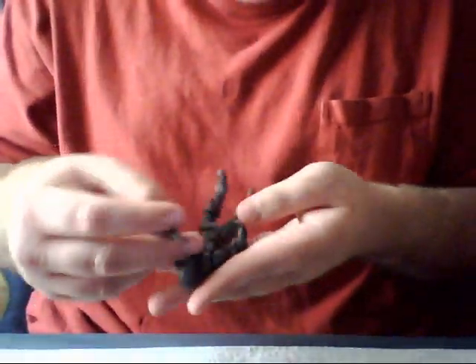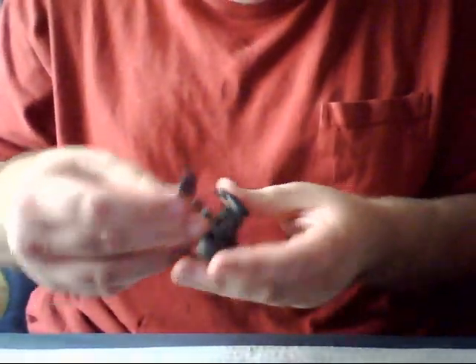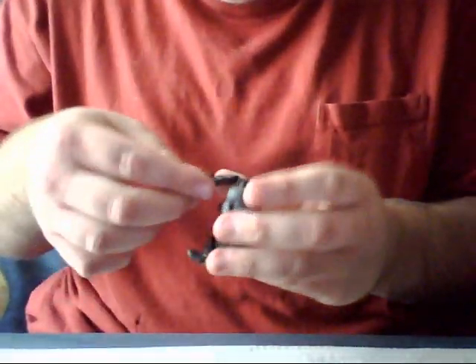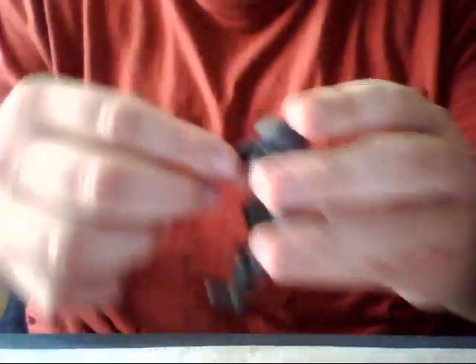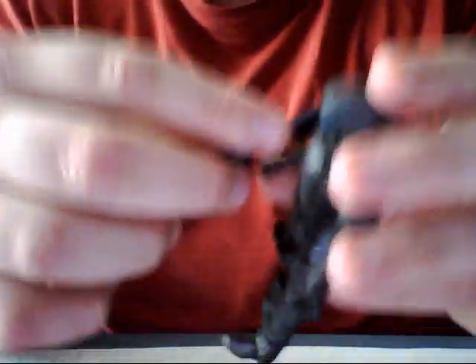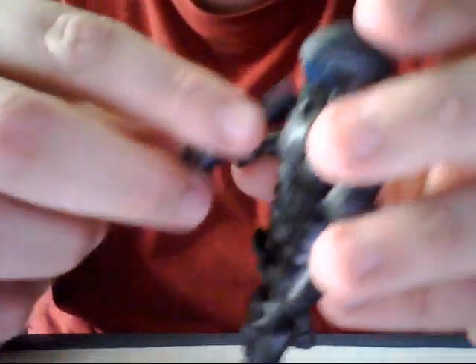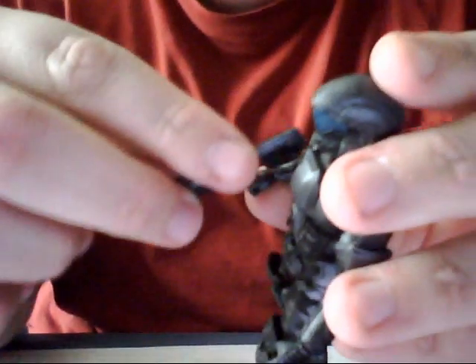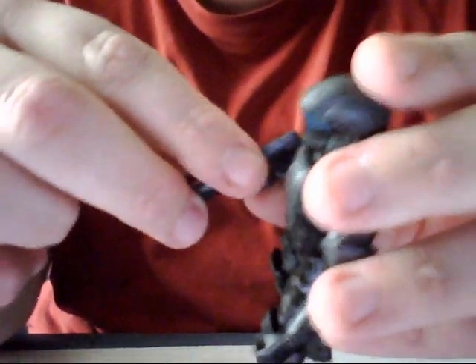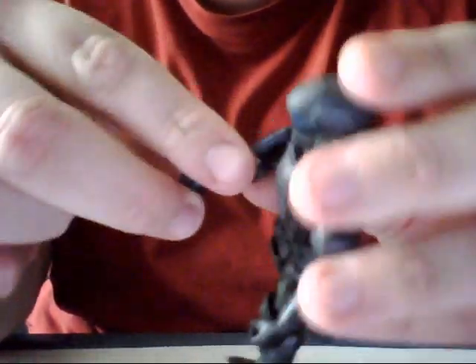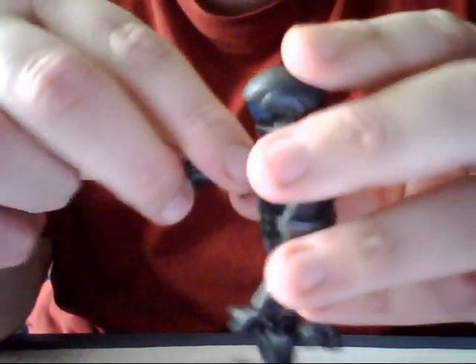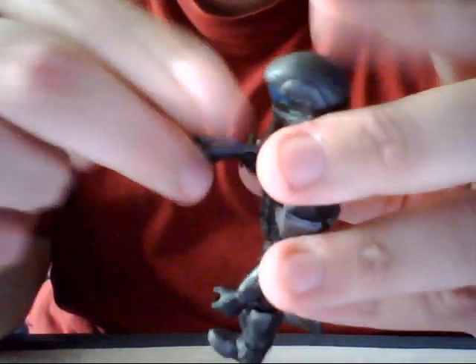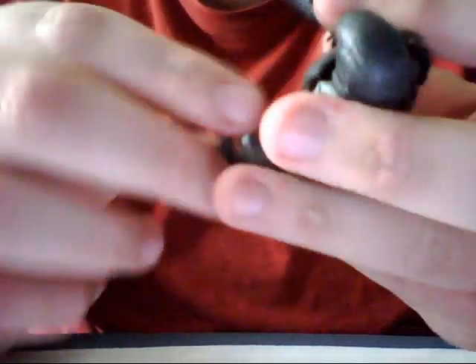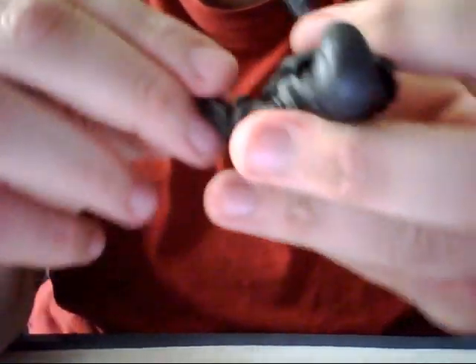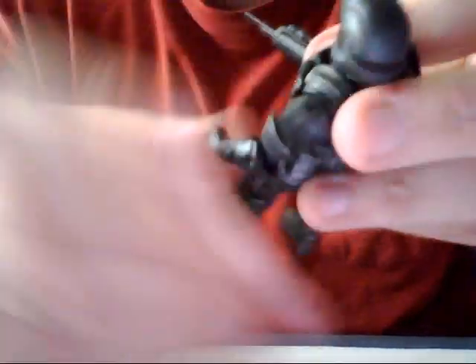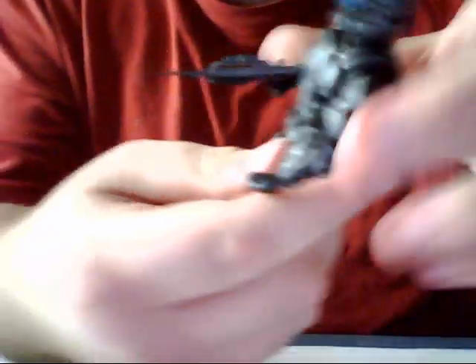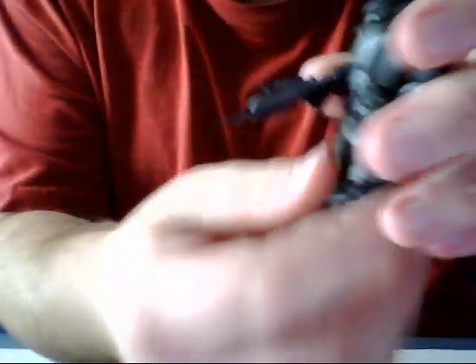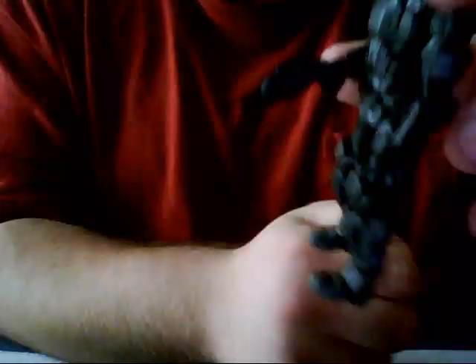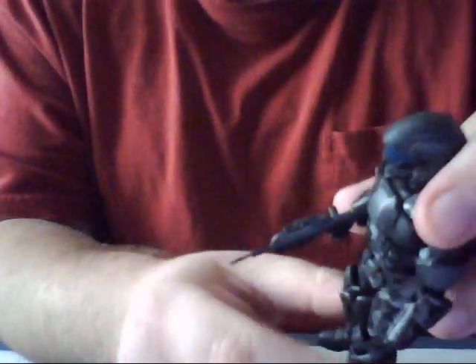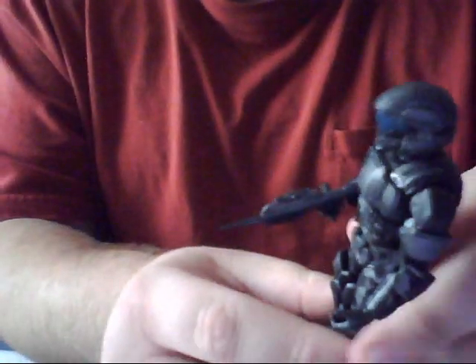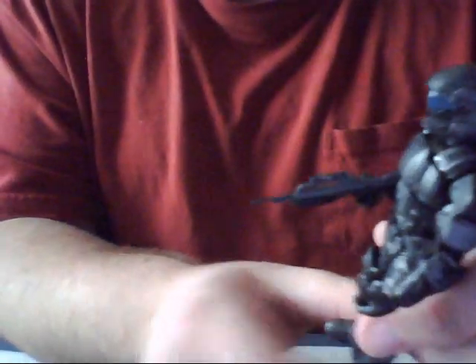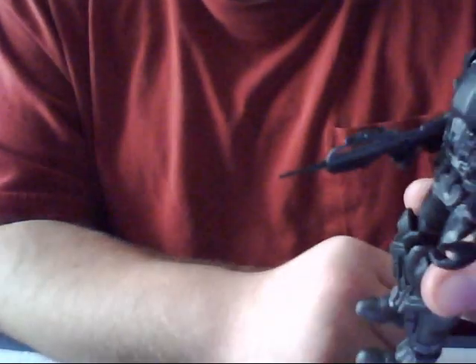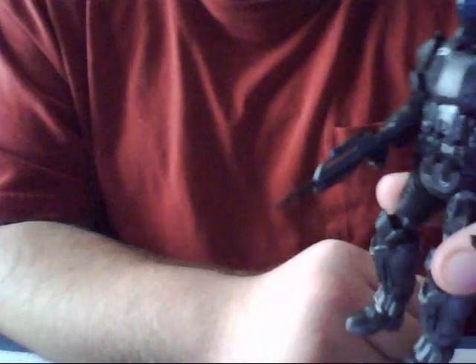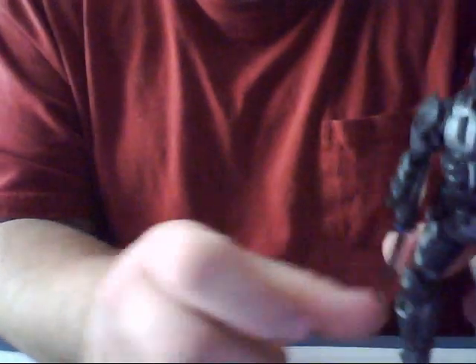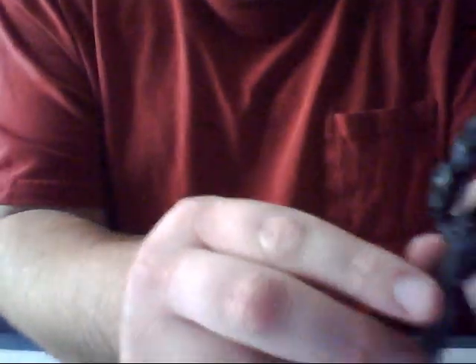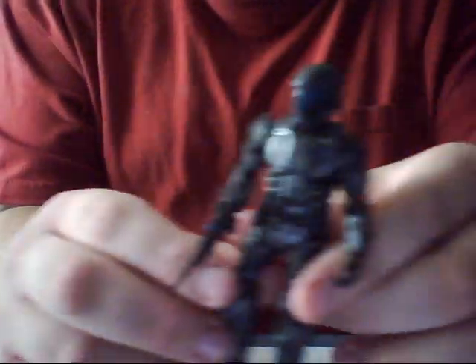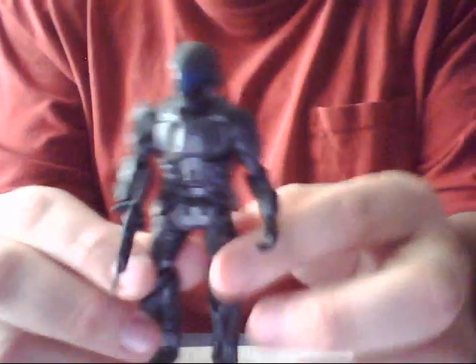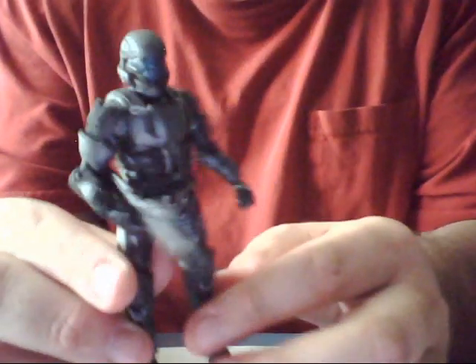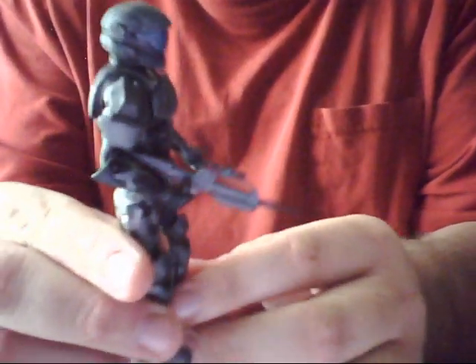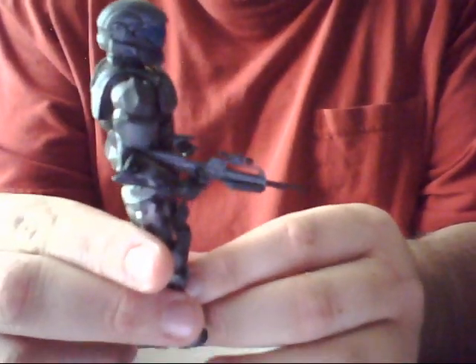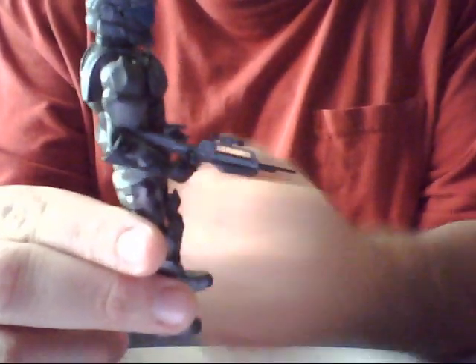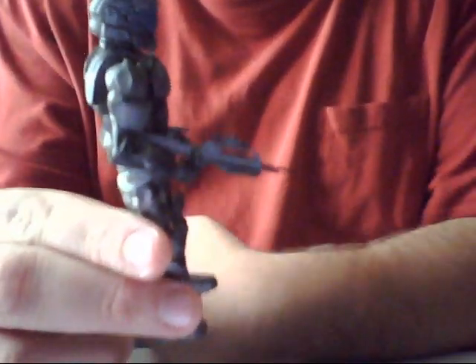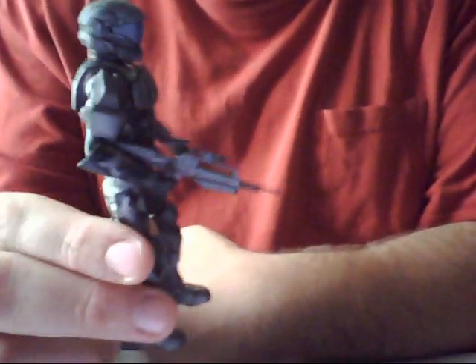But it does fit very well into his hand. As you can see there, he's clearly able to hold it with just one hand.